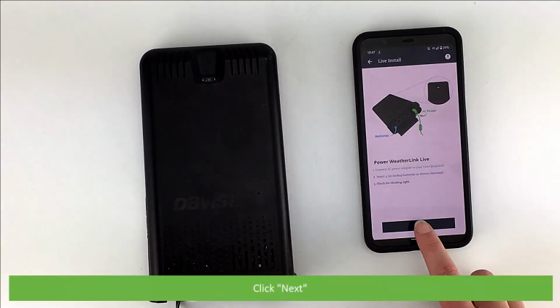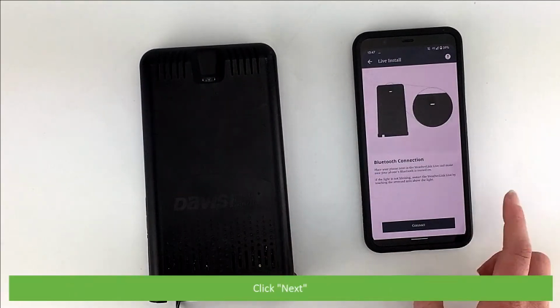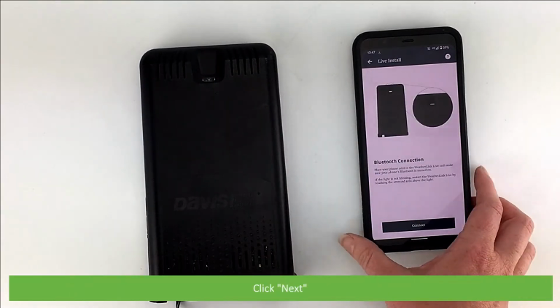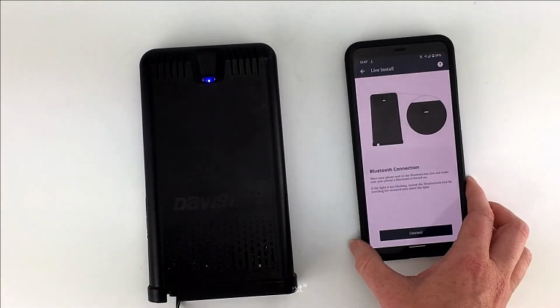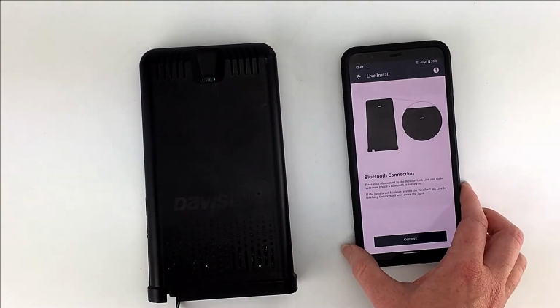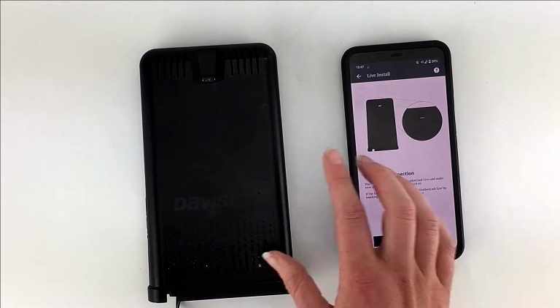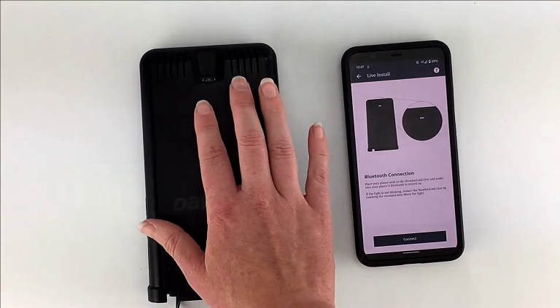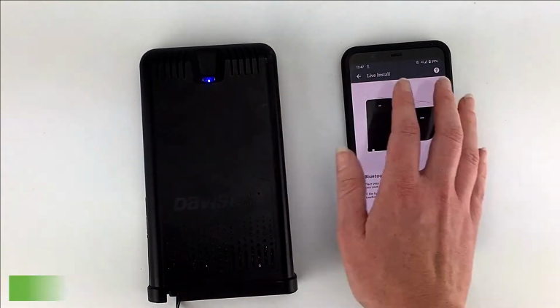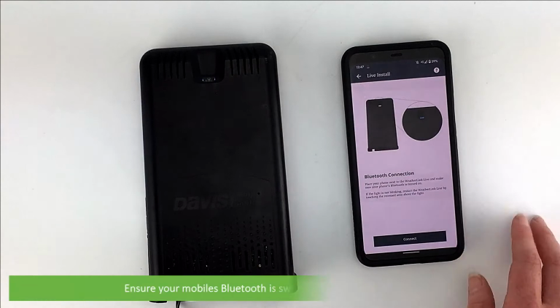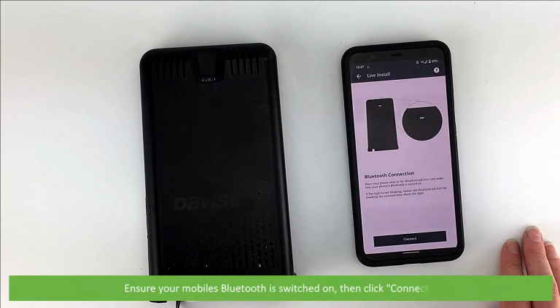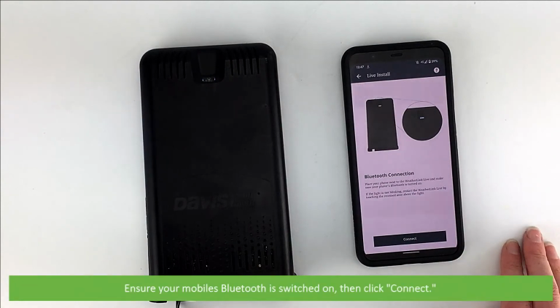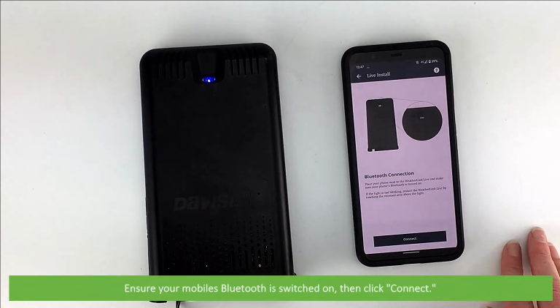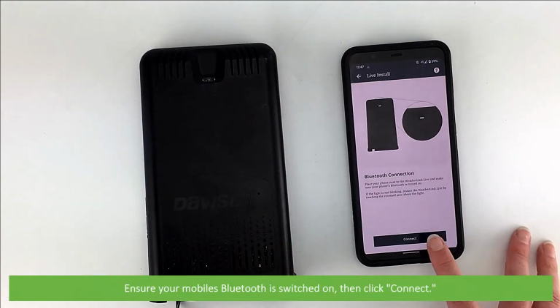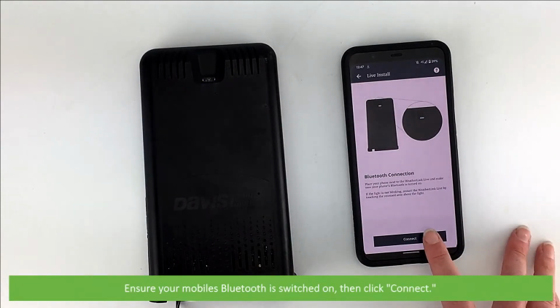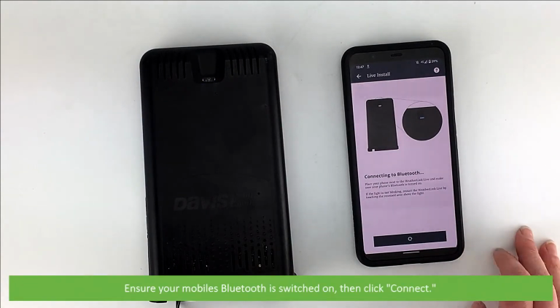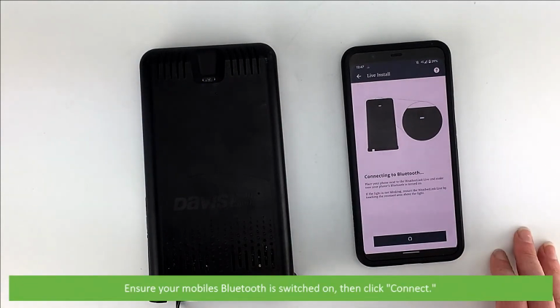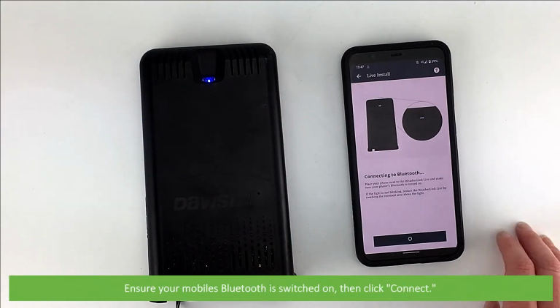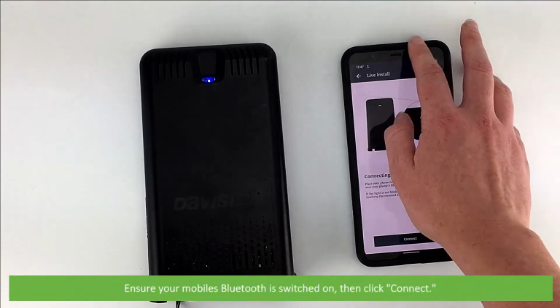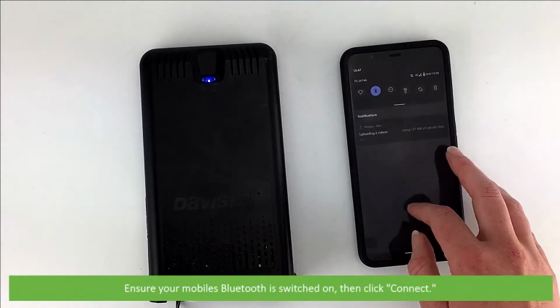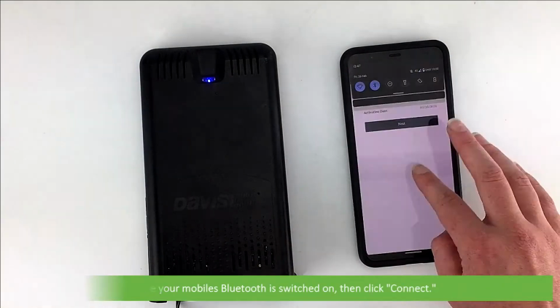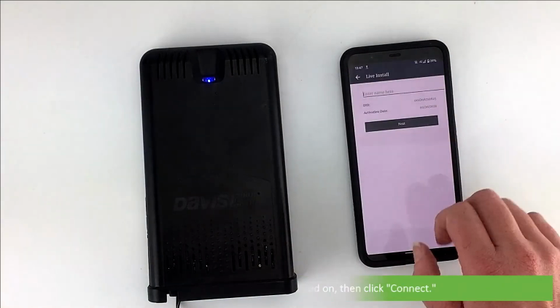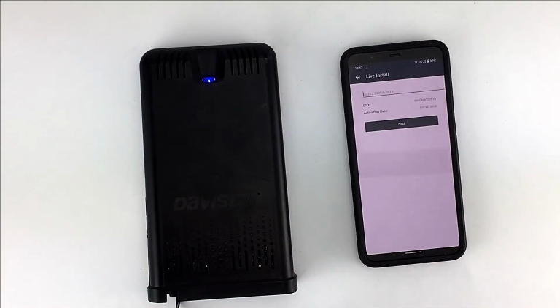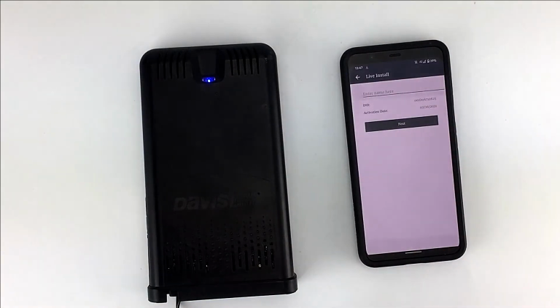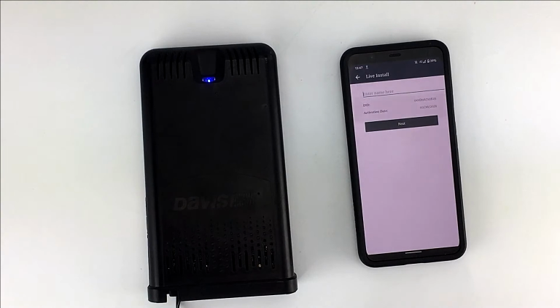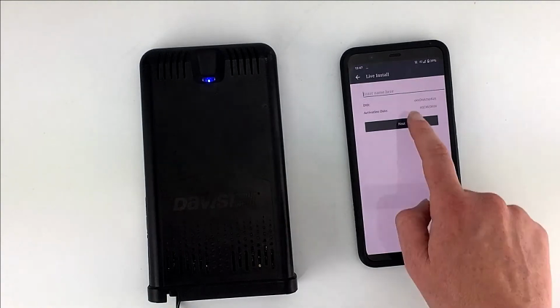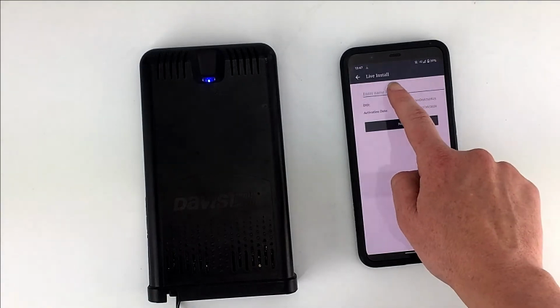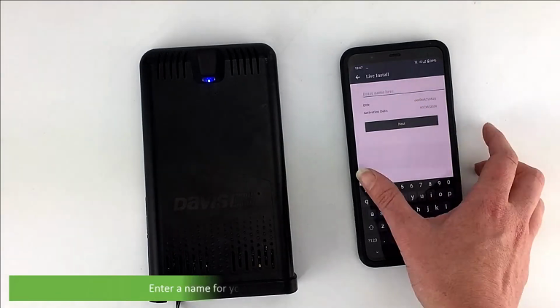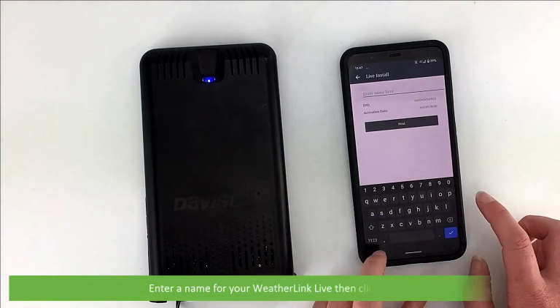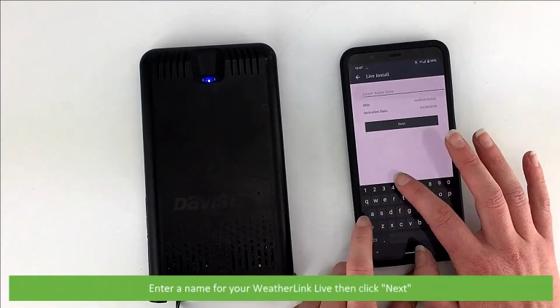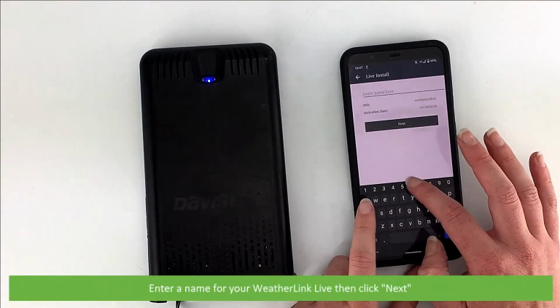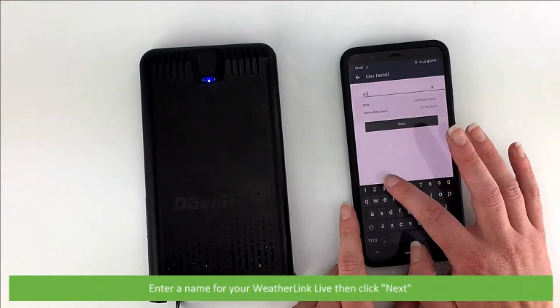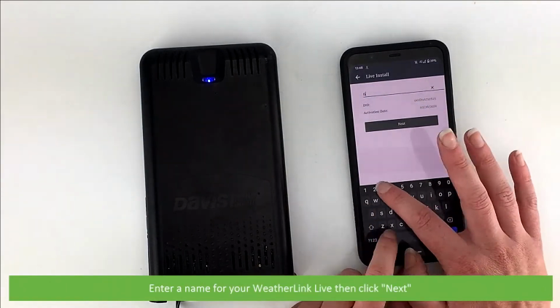Click Next. Ensure your mobile's Bluetooth is switched on, then click Connect. Enter a name for your WeatherLink Live, then click Next.